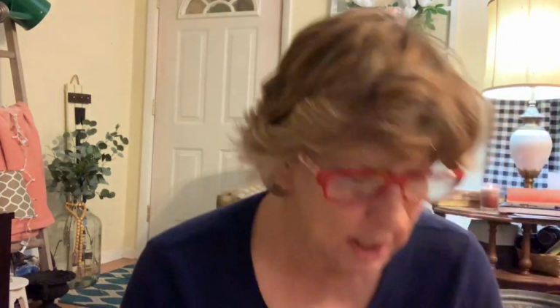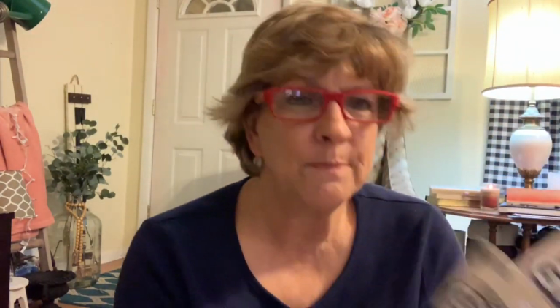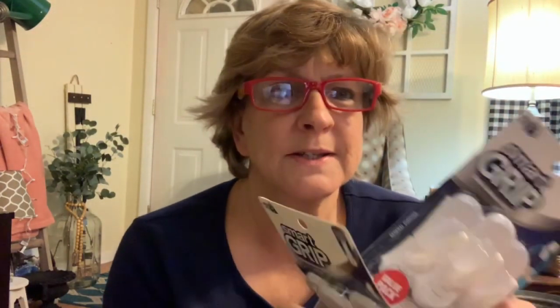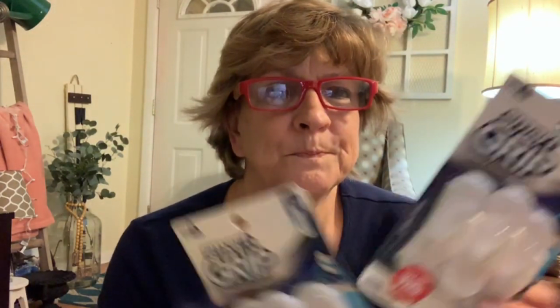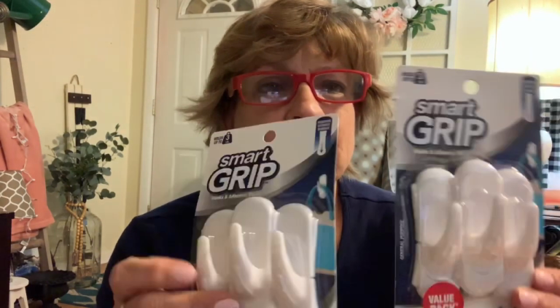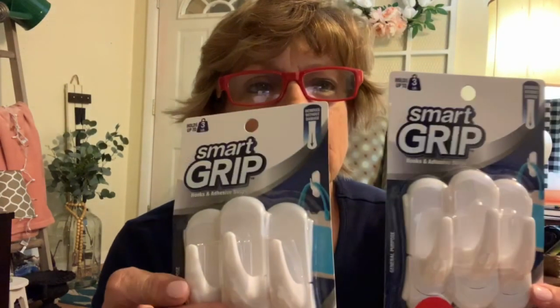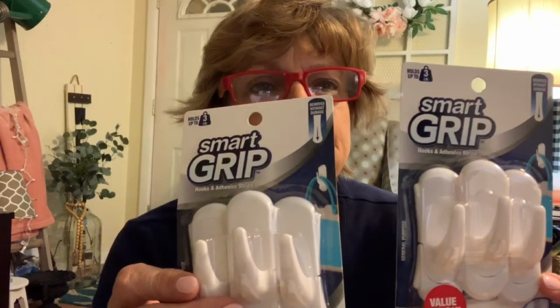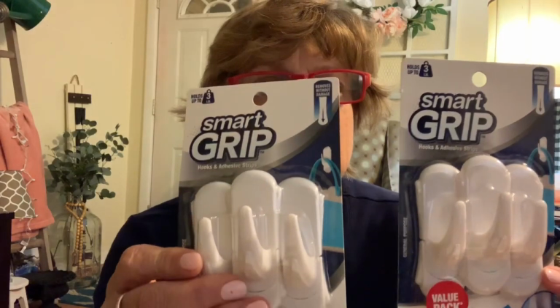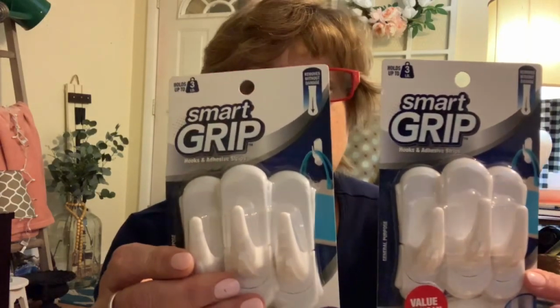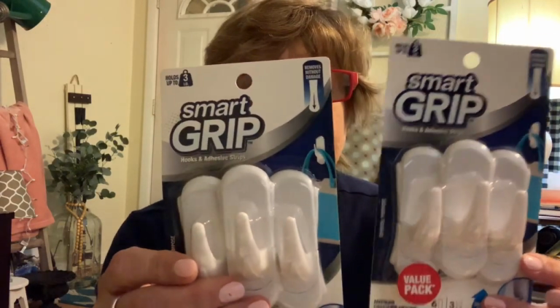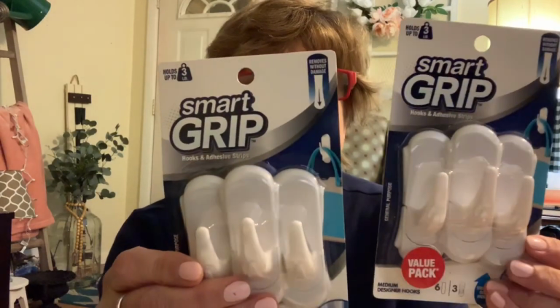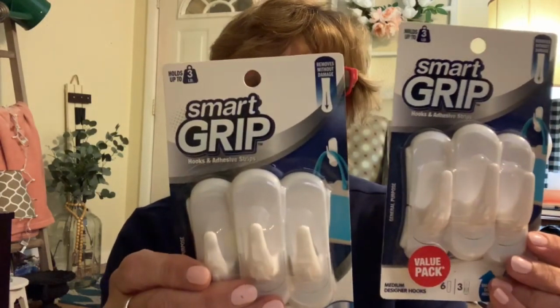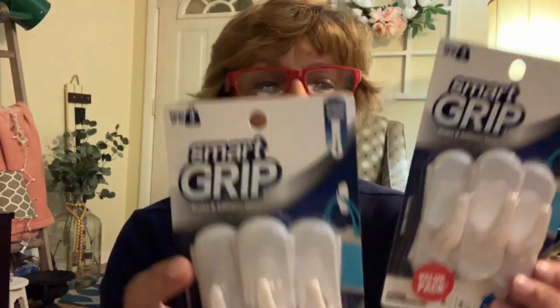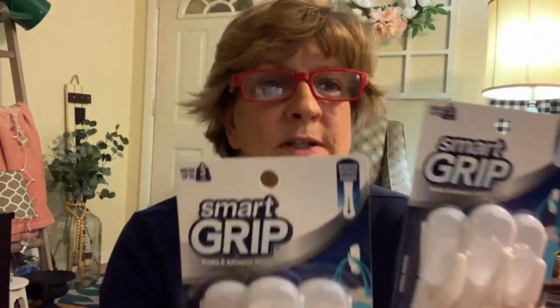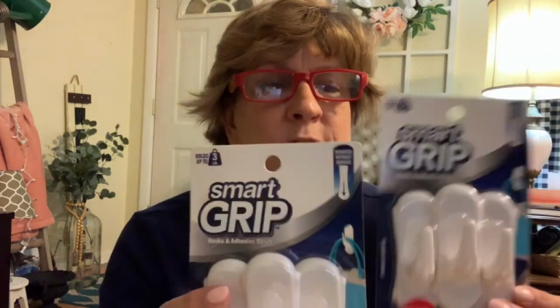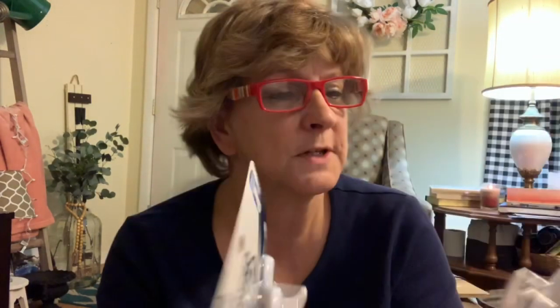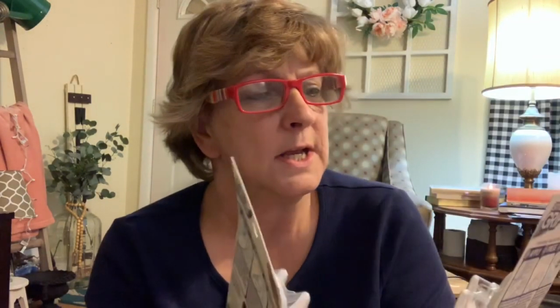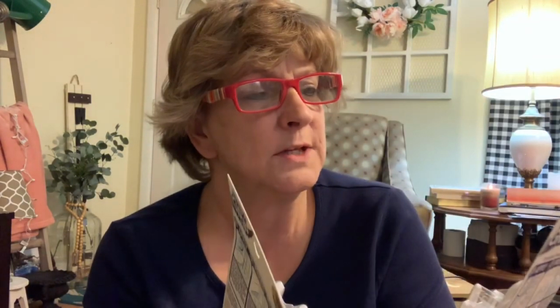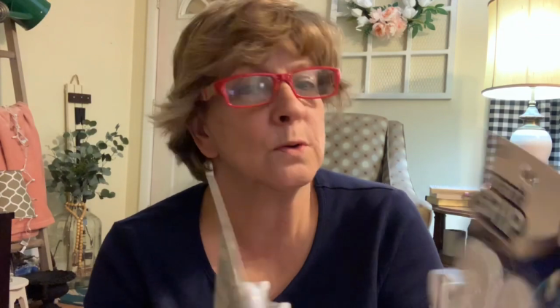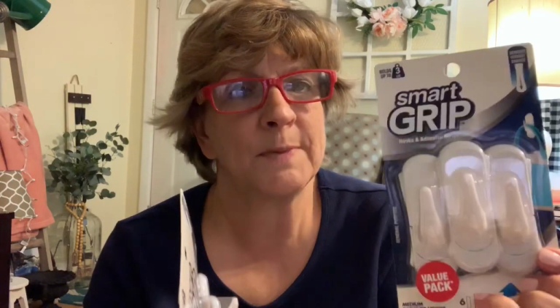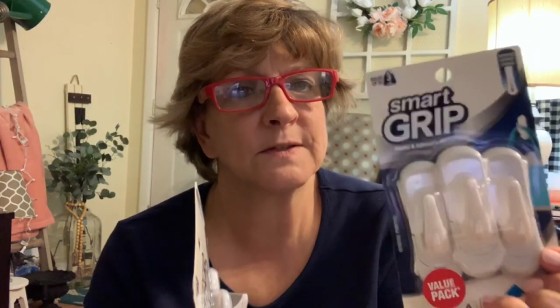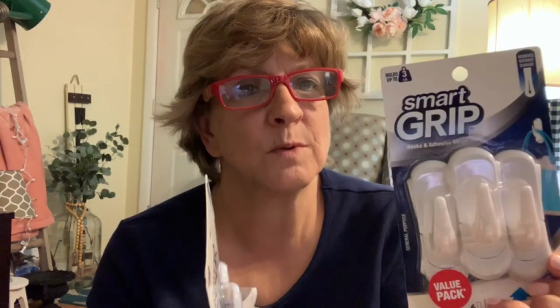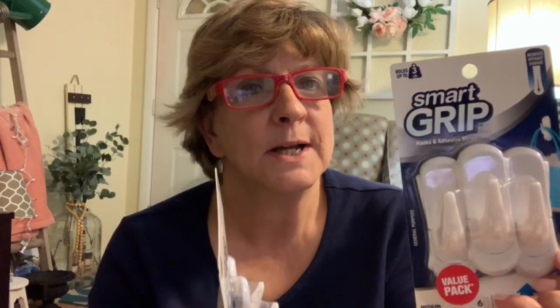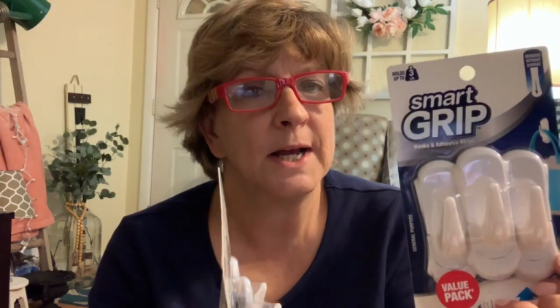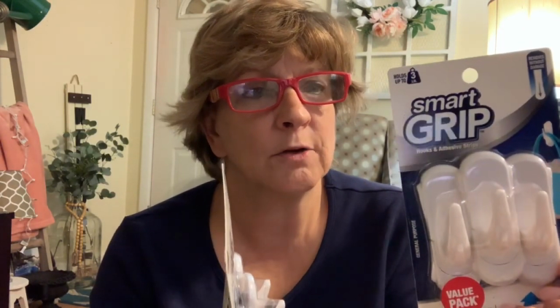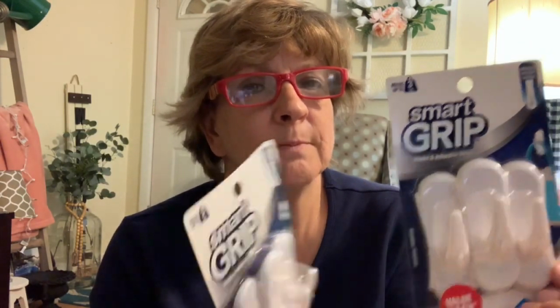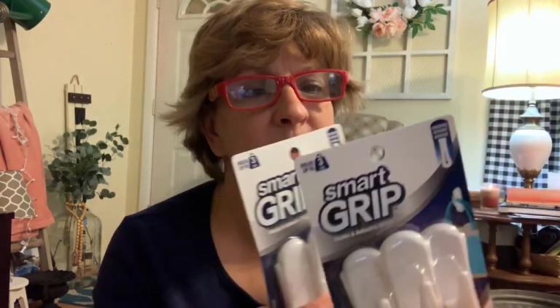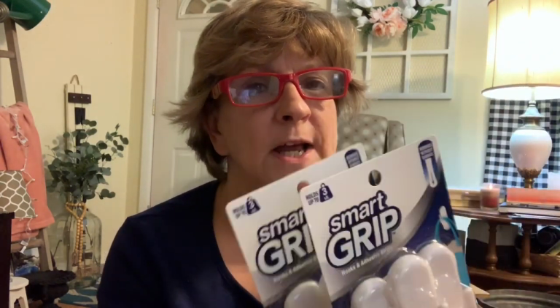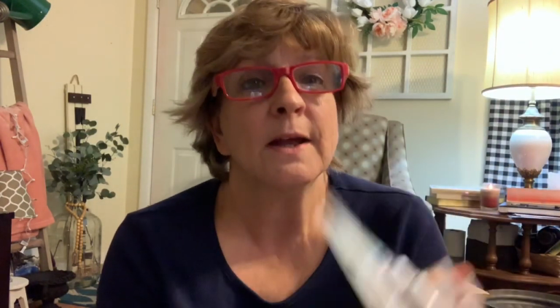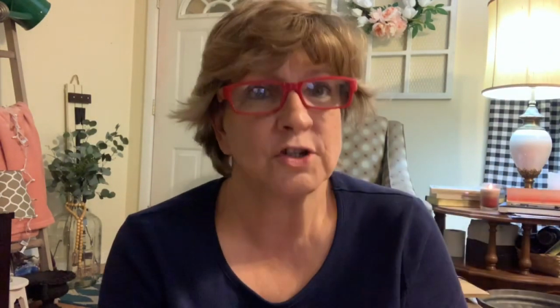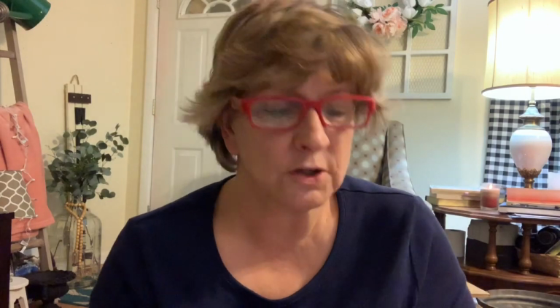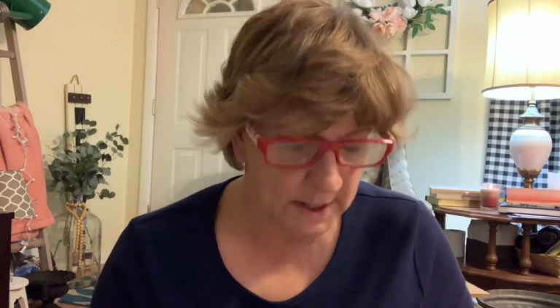I grabbed these — I've never tried them but I'm going to try them and see if they work as well as the Command strips. These ones hold three pounds, and that's why I grabbed them because I'm wanting to hang that shelf that I chalk painted.